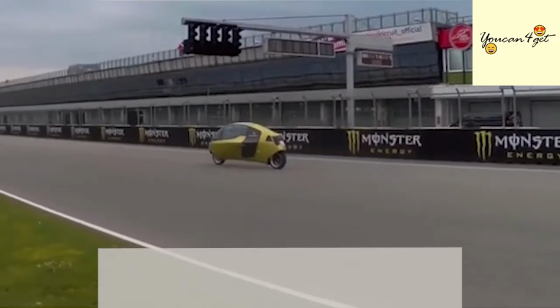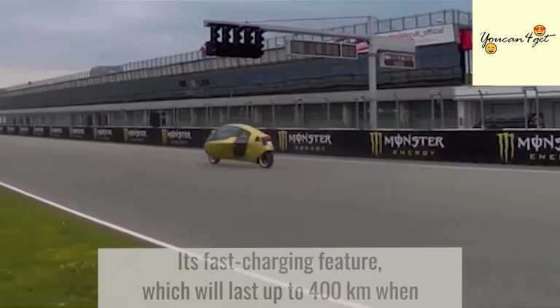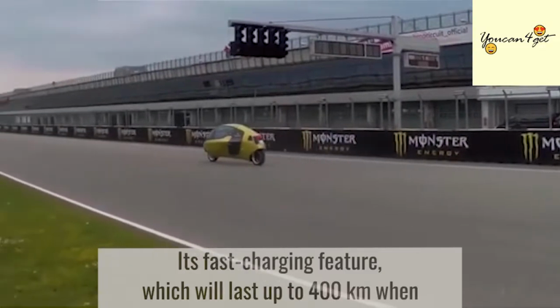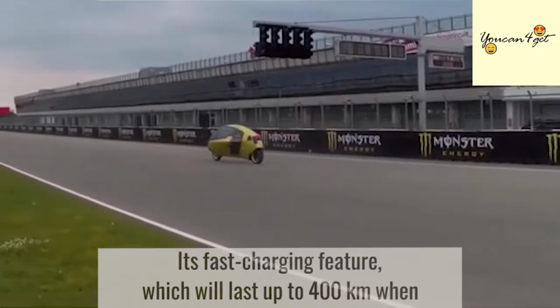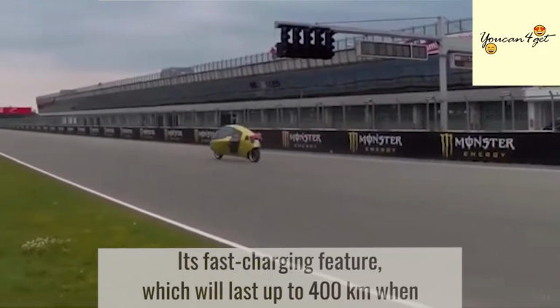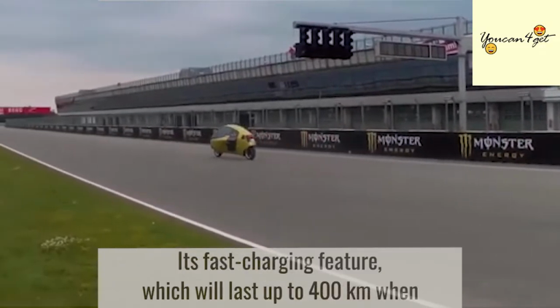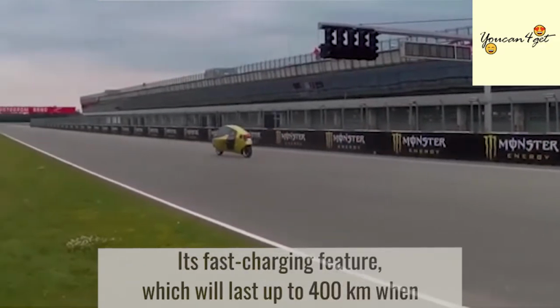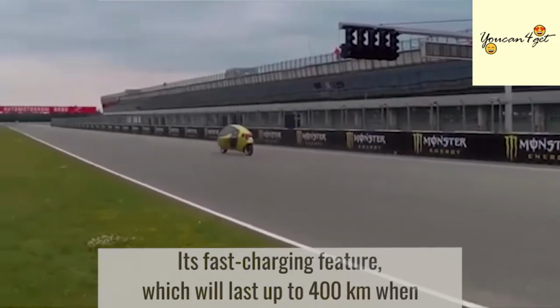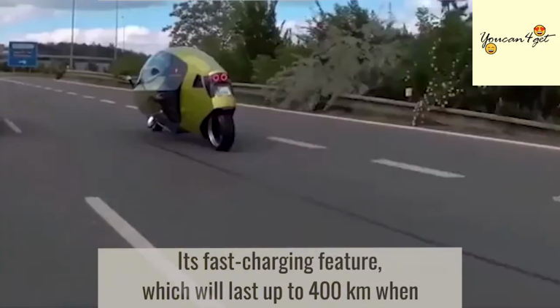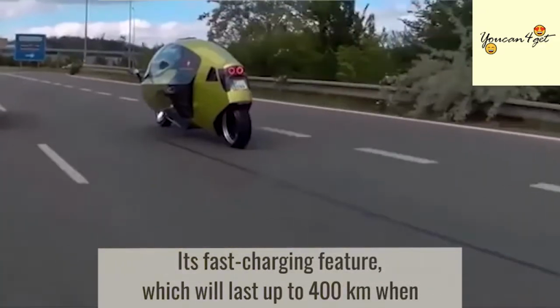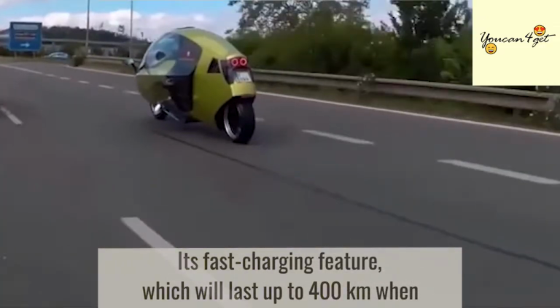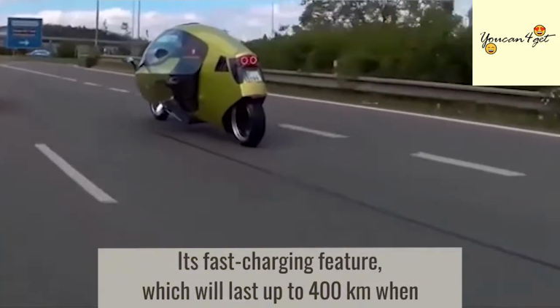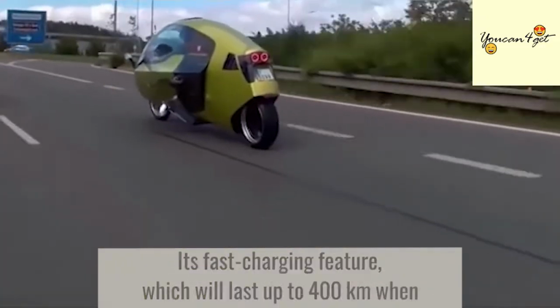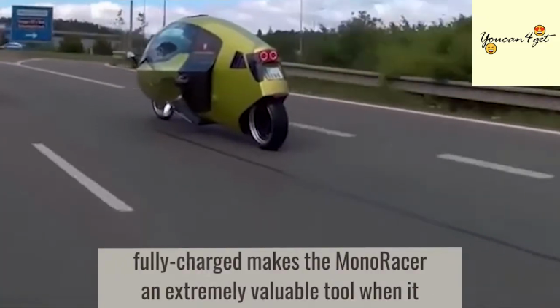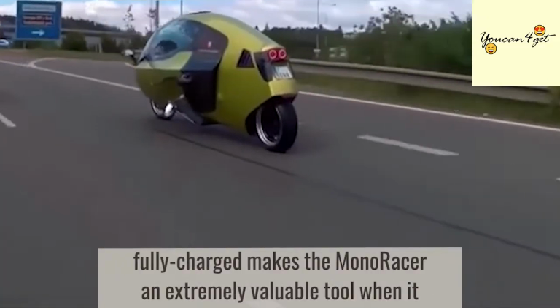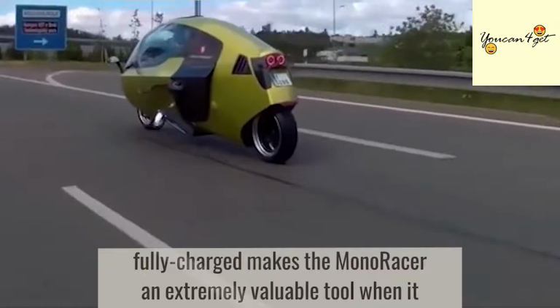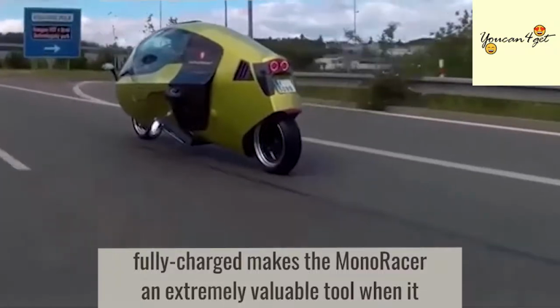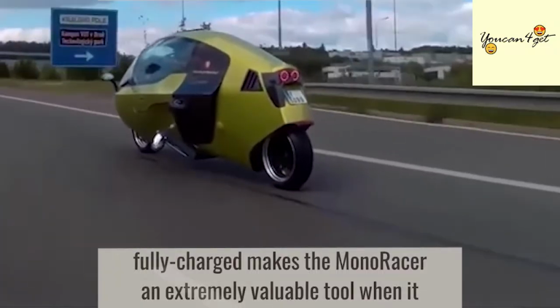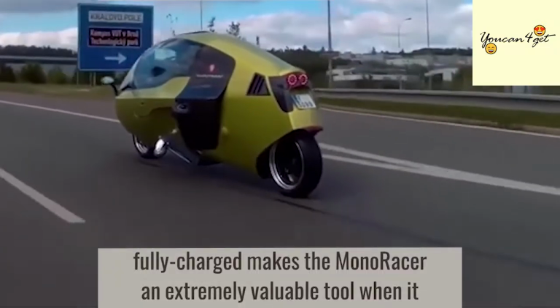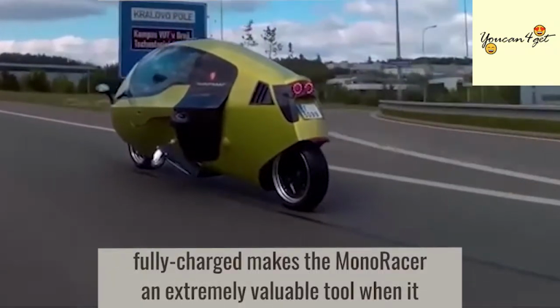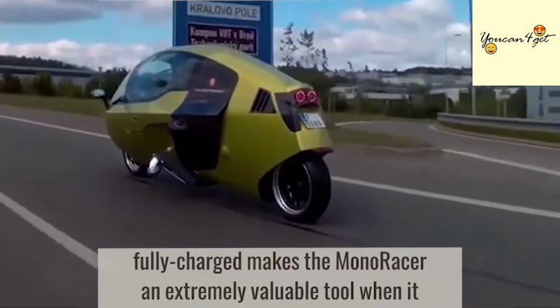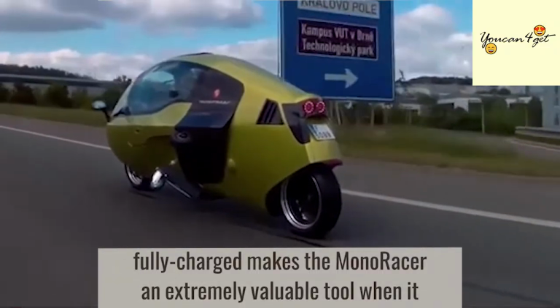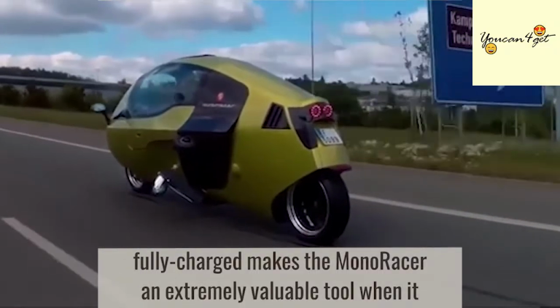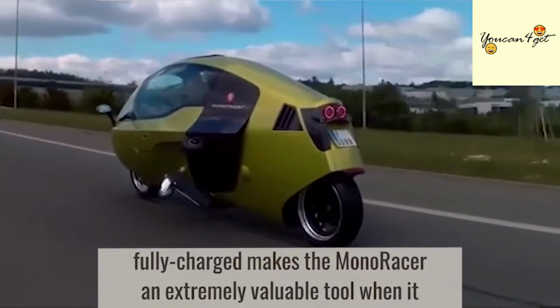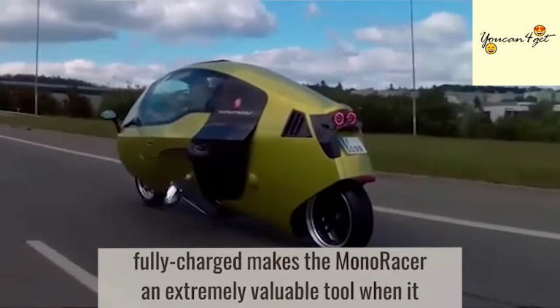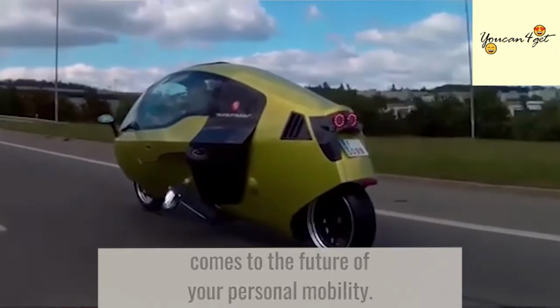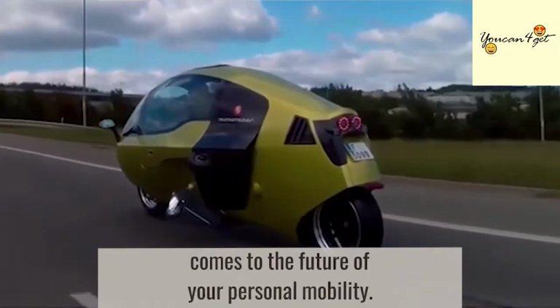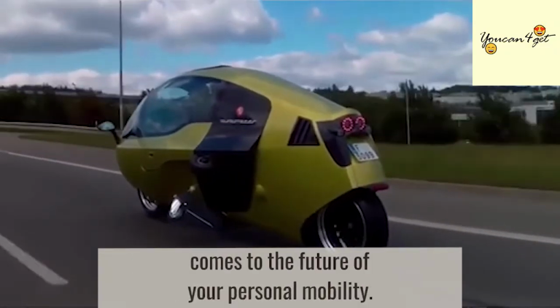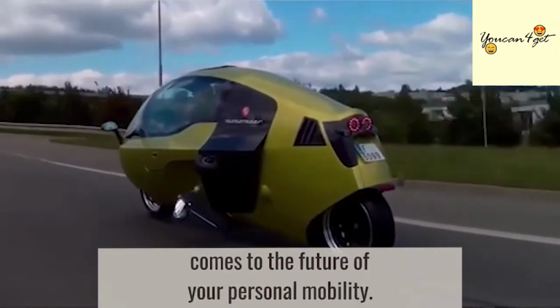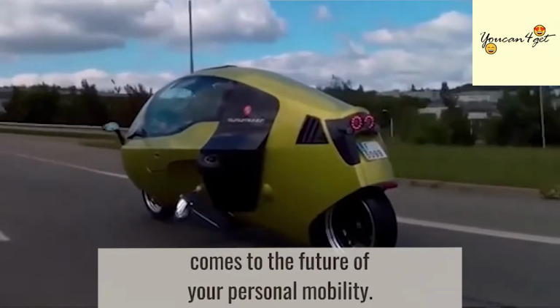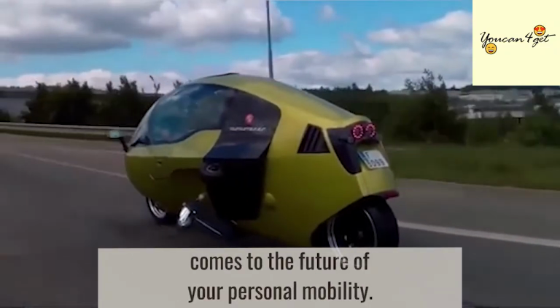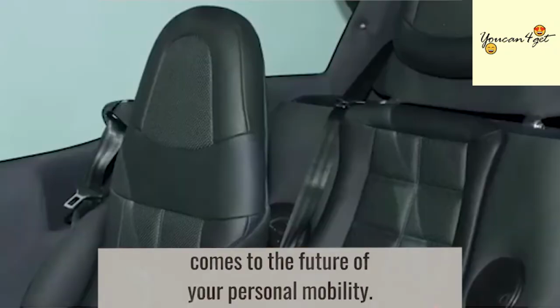Its fast-charging feature, which allows up to 400 kilometers of range when fully charged, makes the Monoracer an extremely valuable tool when it comes to the future of your personal mobility.